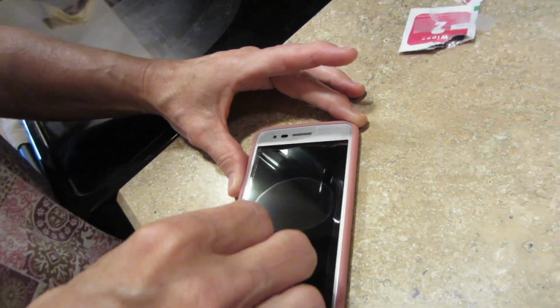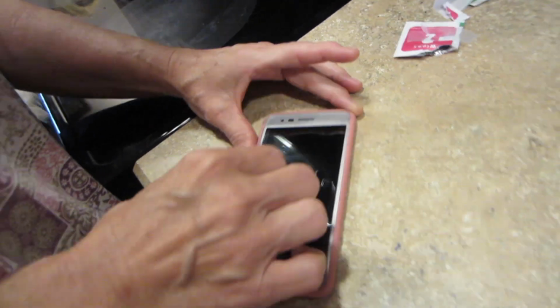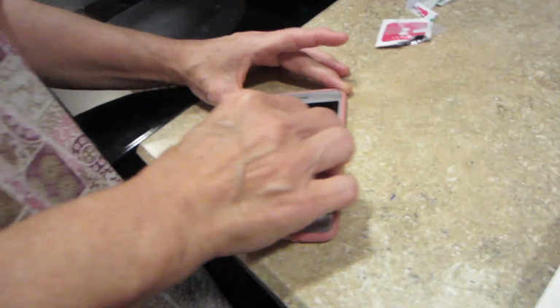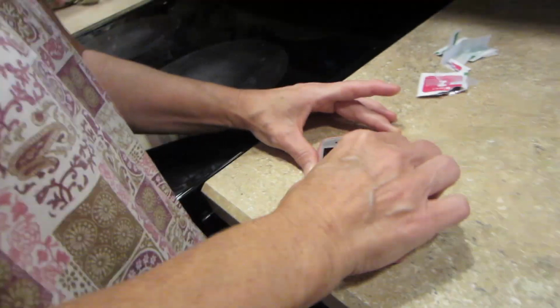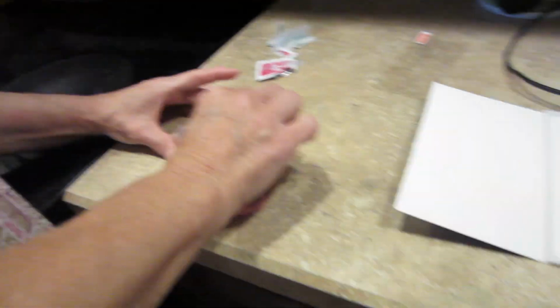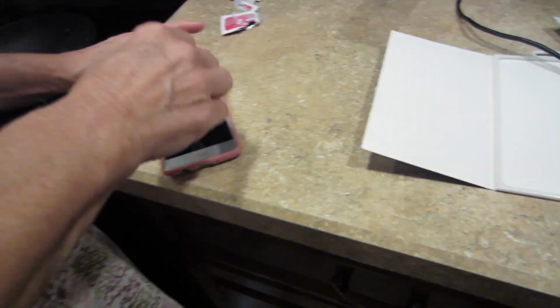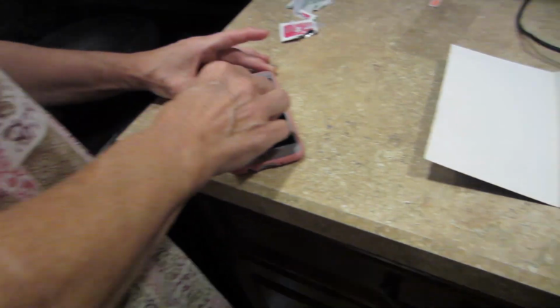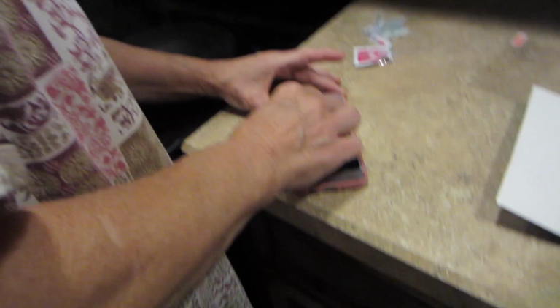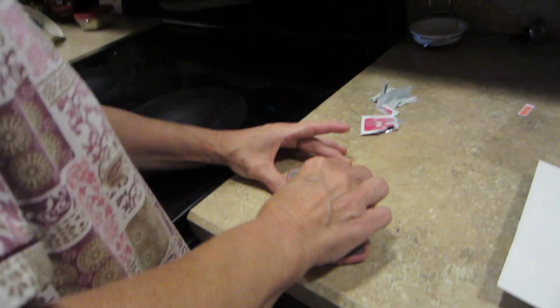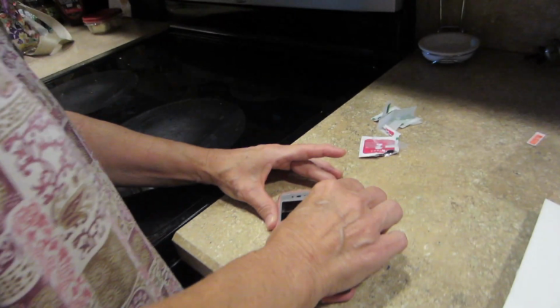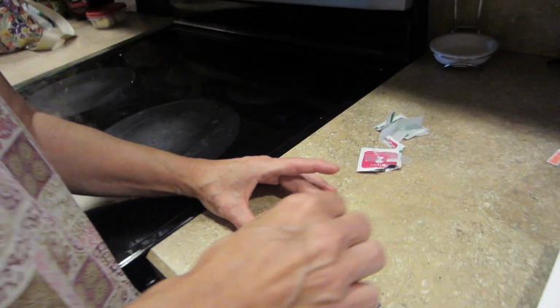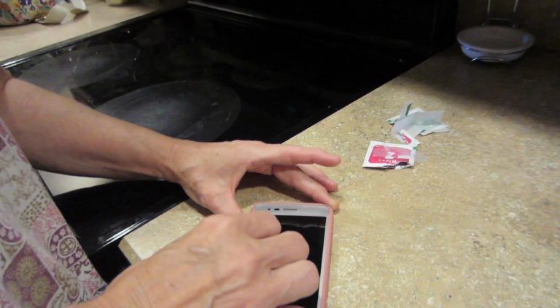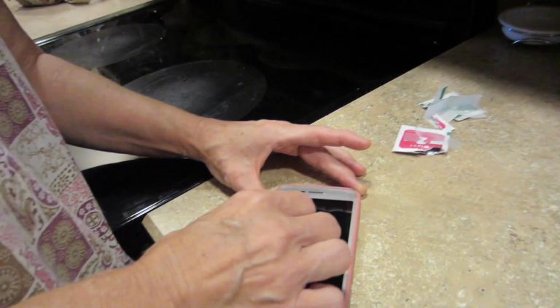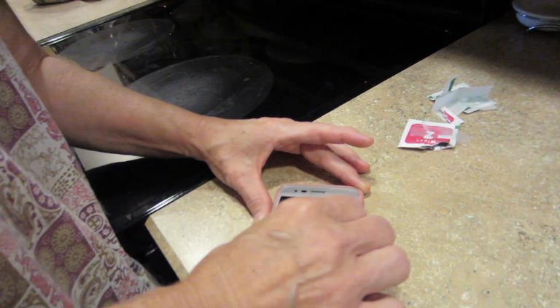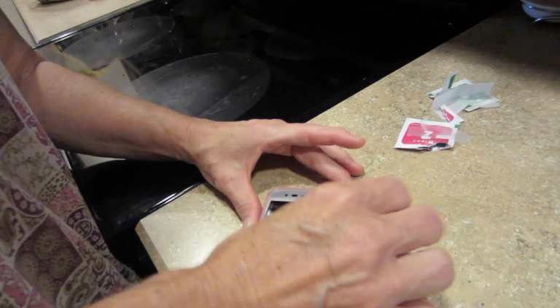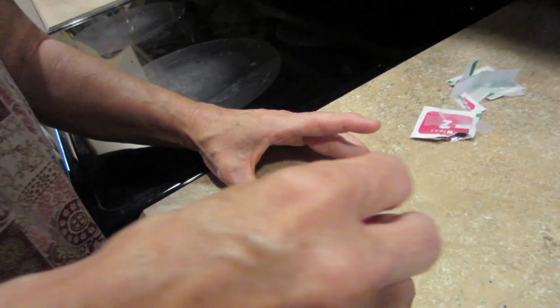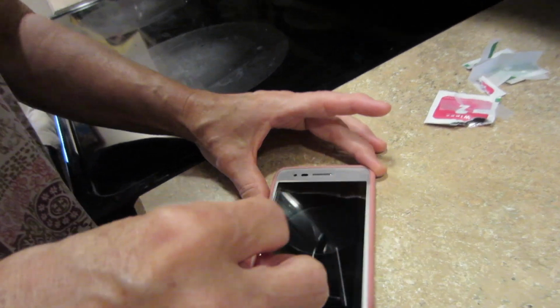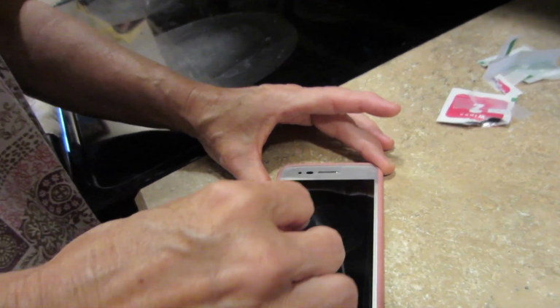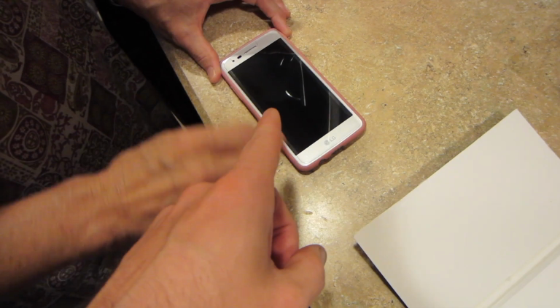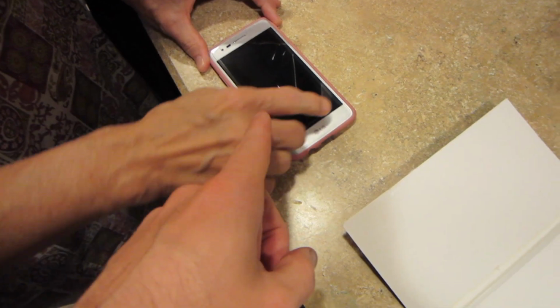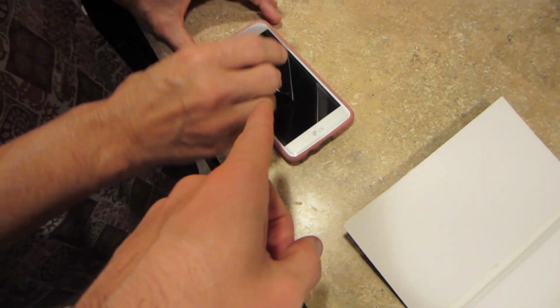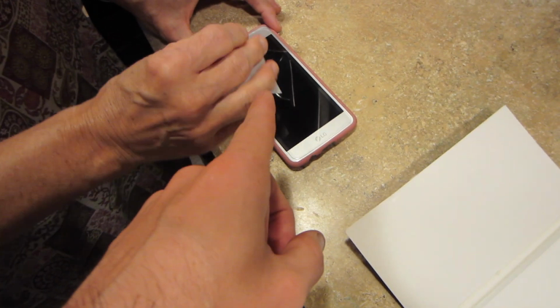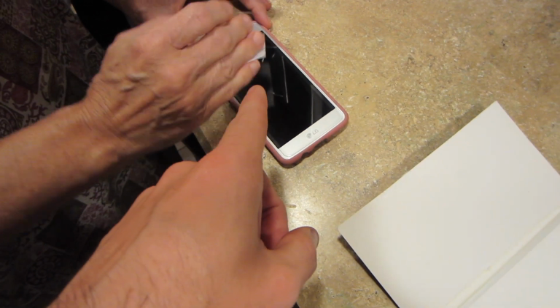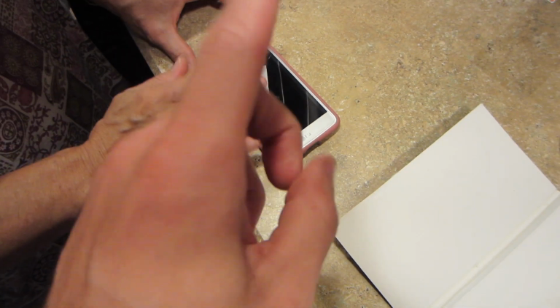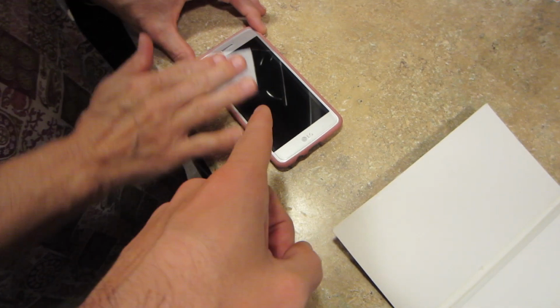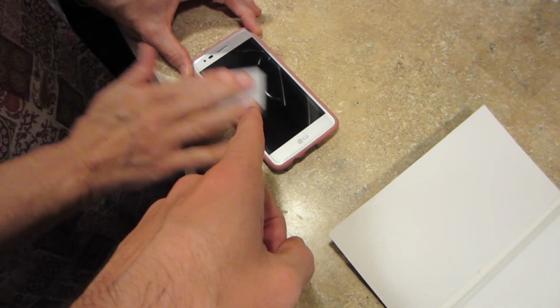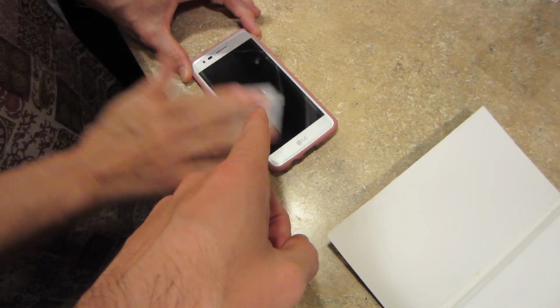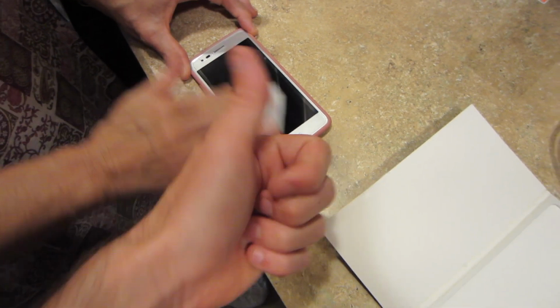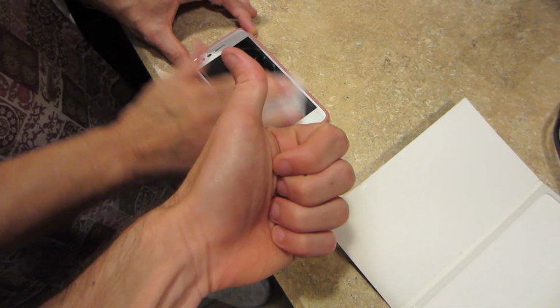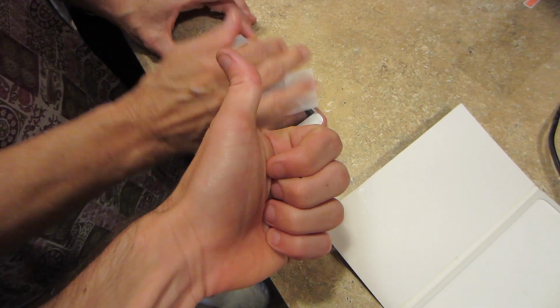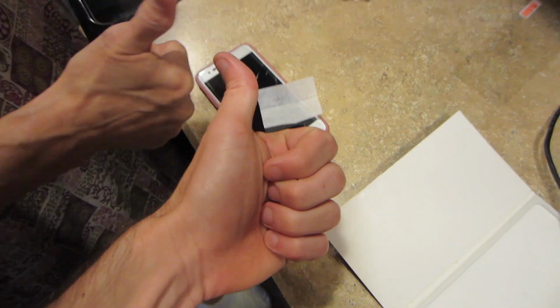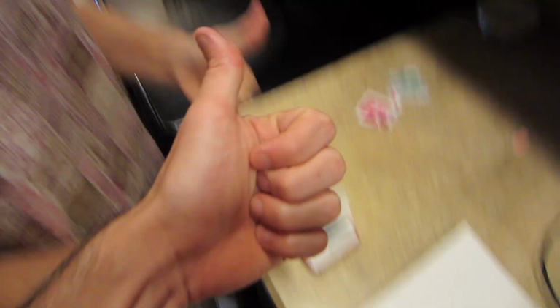This reminds me of my days when I lined shelves with contact paper just on the edge. Mom's phone is now protected. Good job, mom.